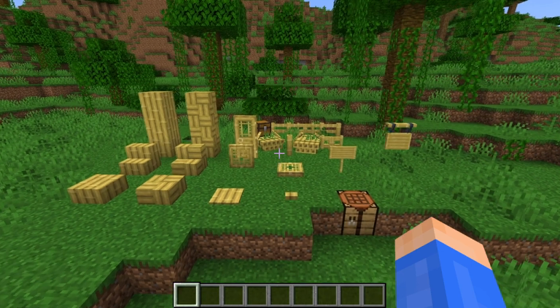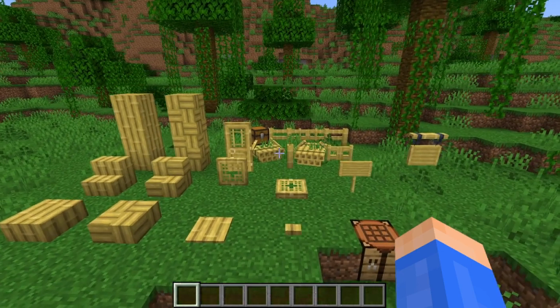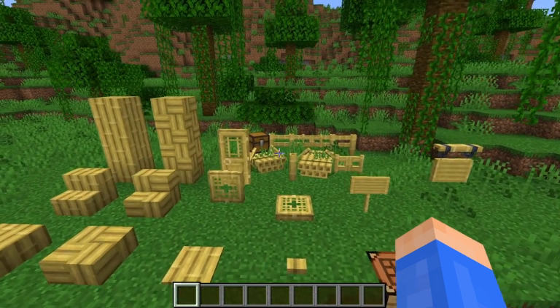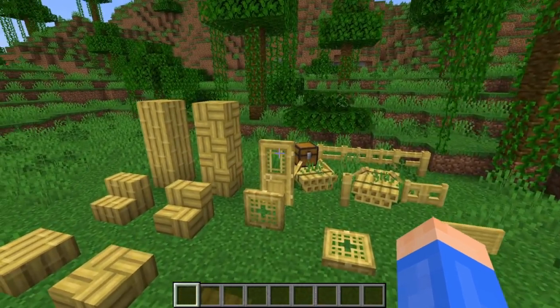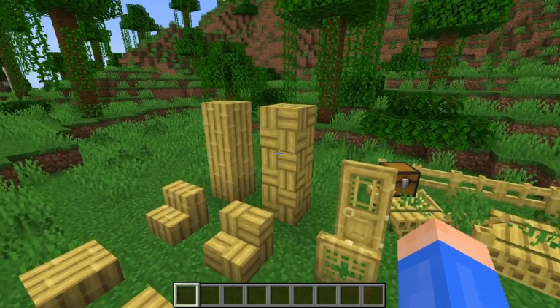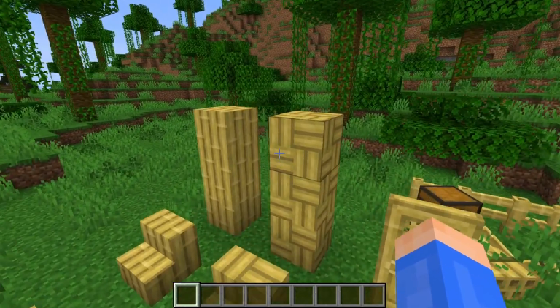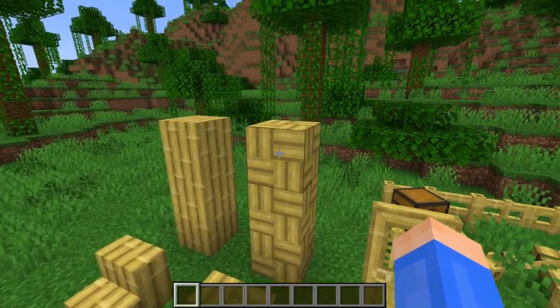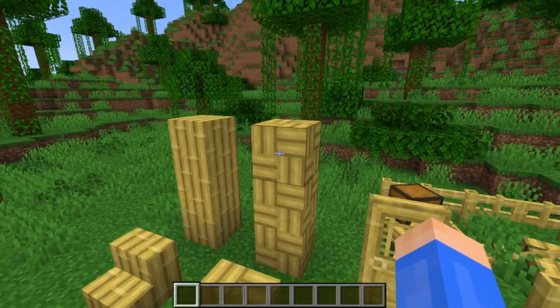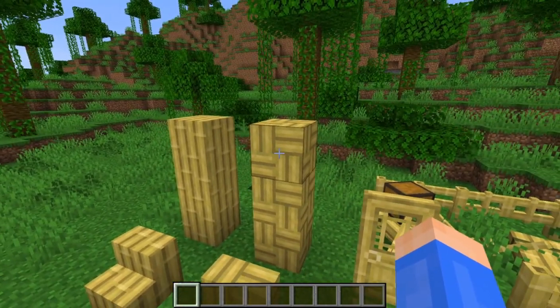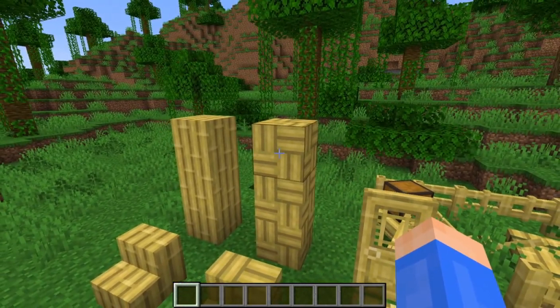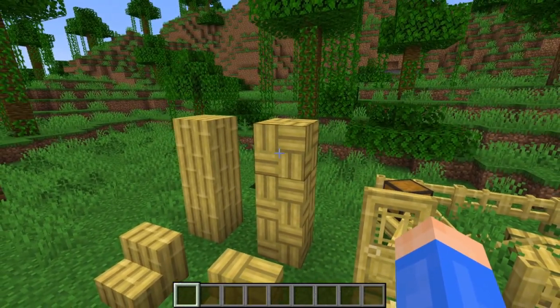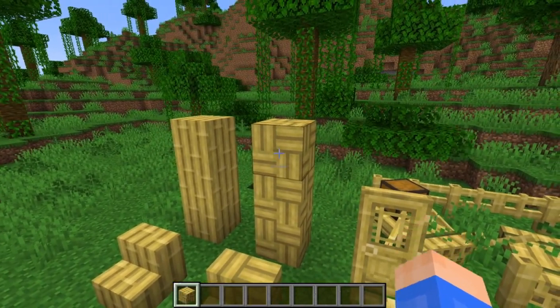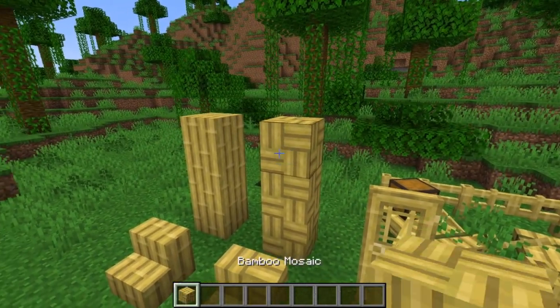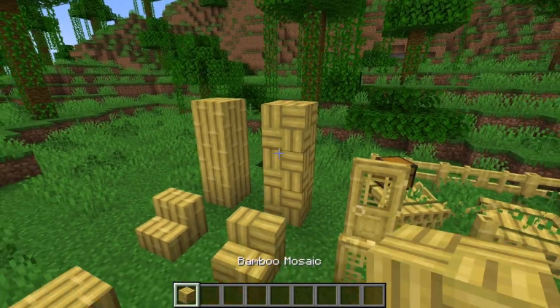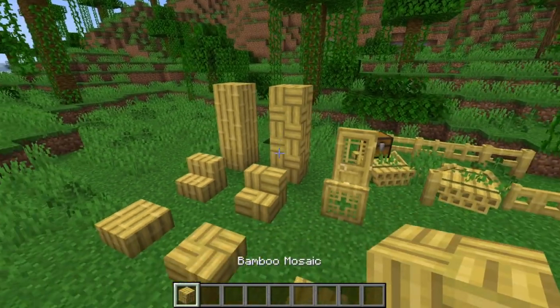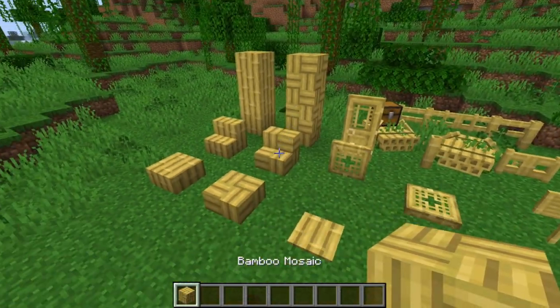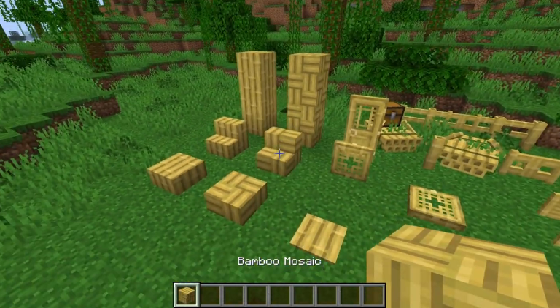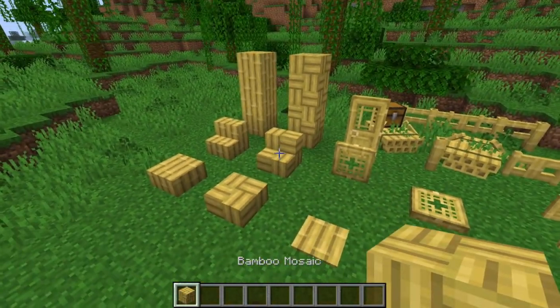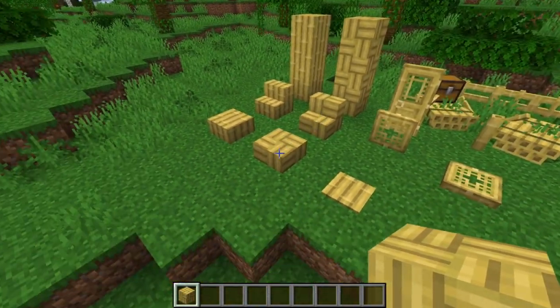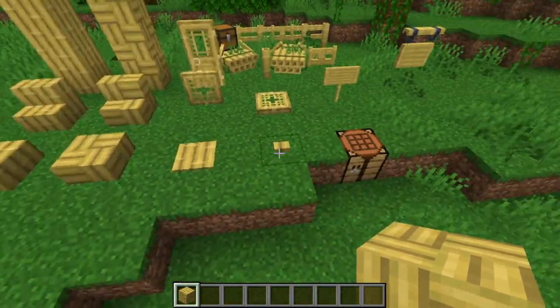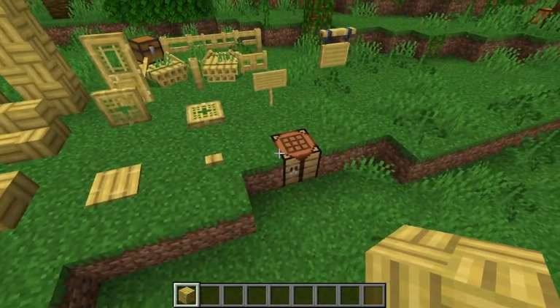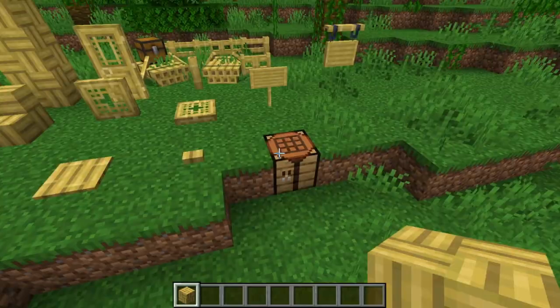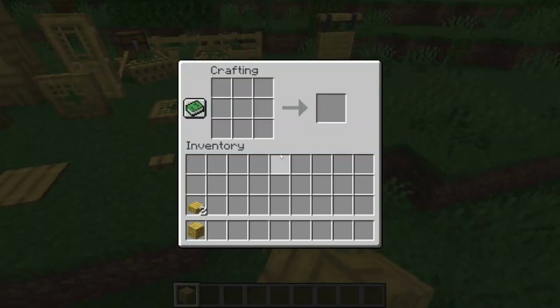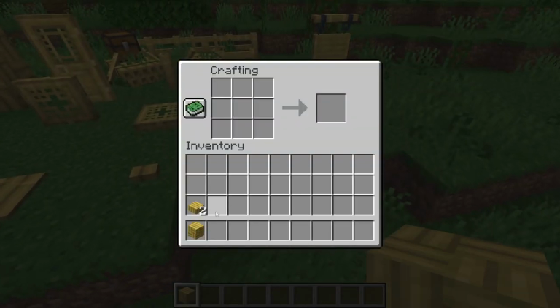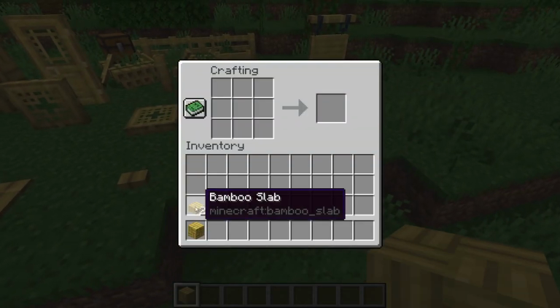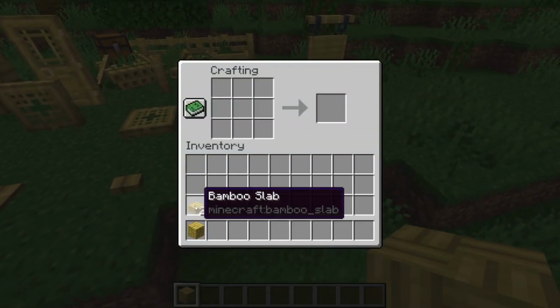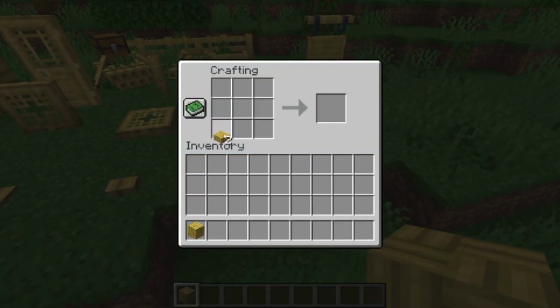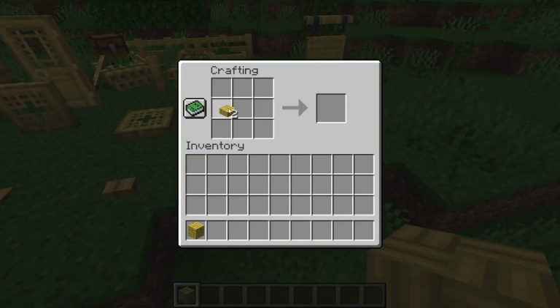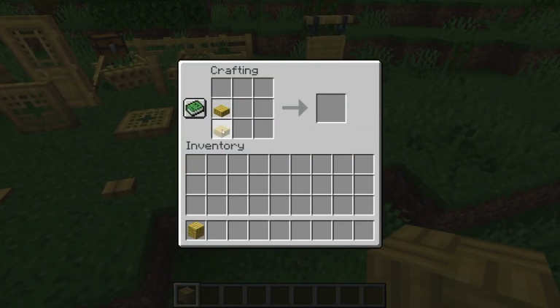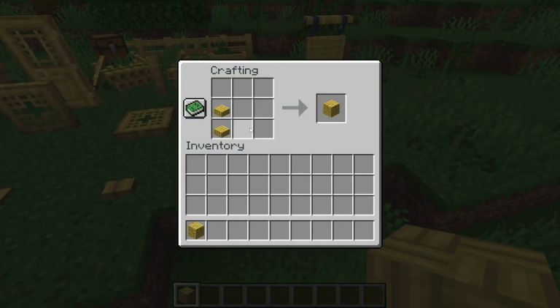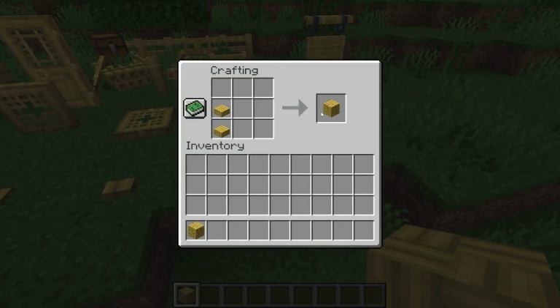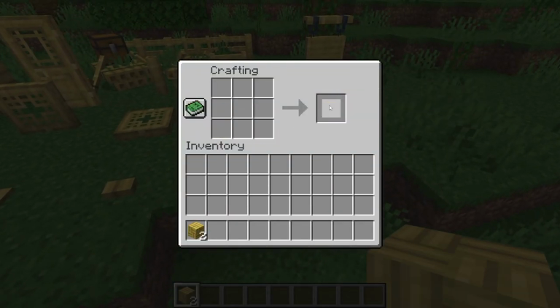But there's a few exceptions. First, there's this new block called bamboo mosaic, which also has a stair and slab form. You craft this with two bamboo slabs.